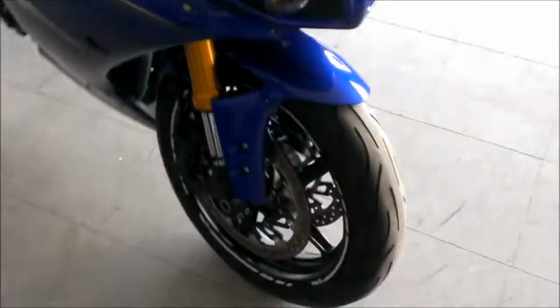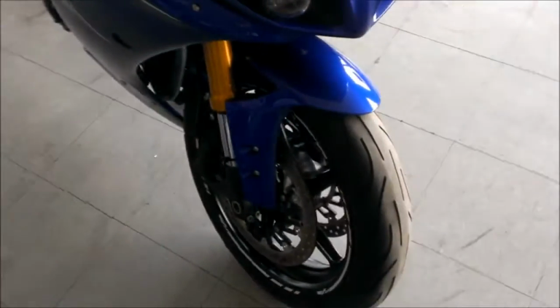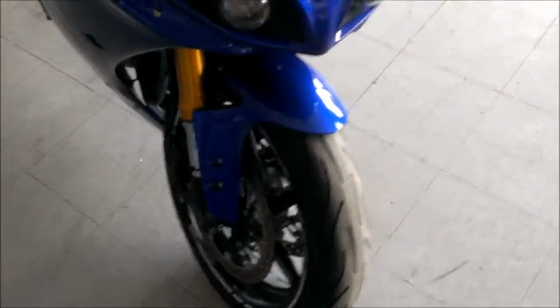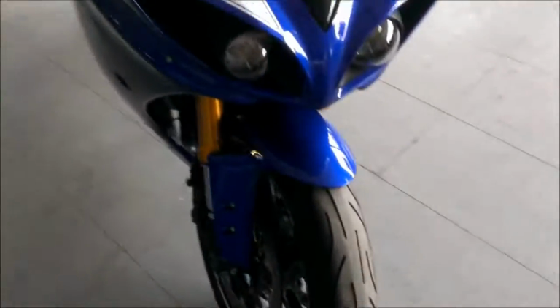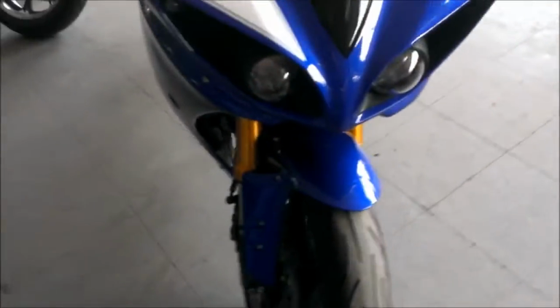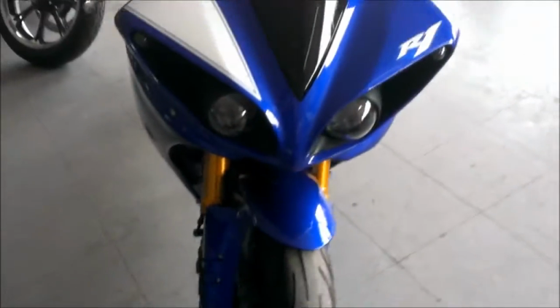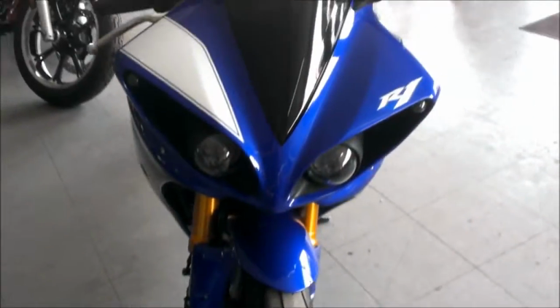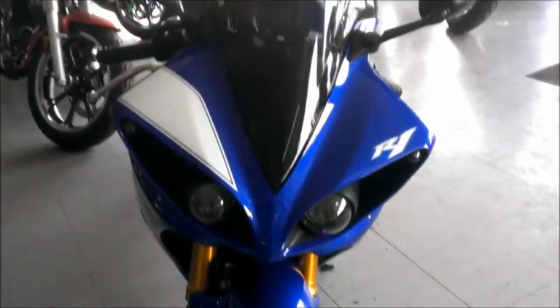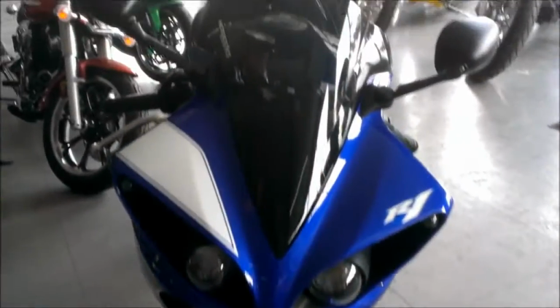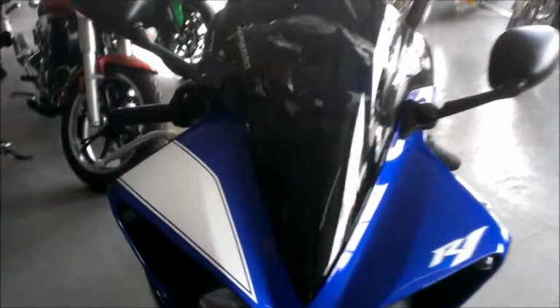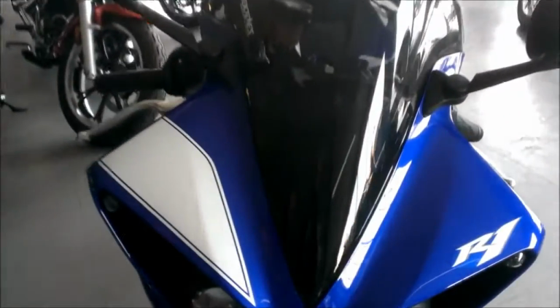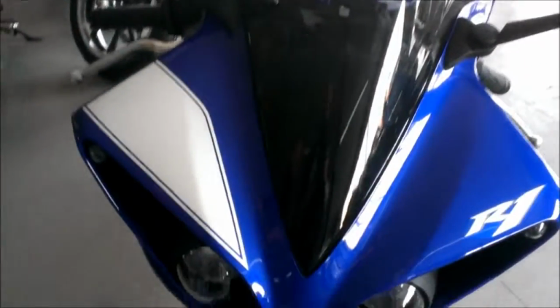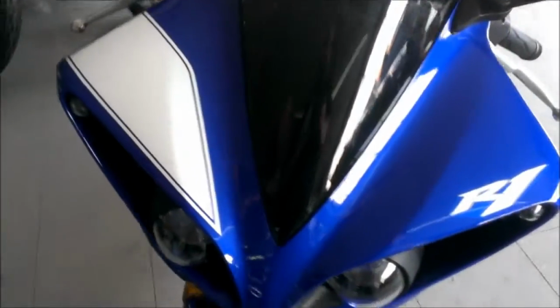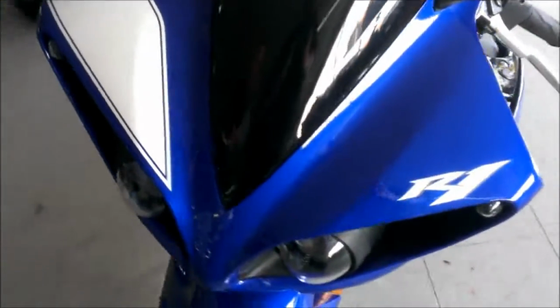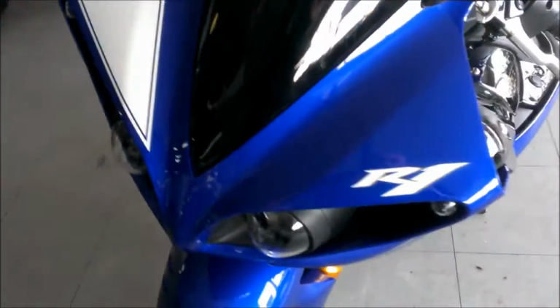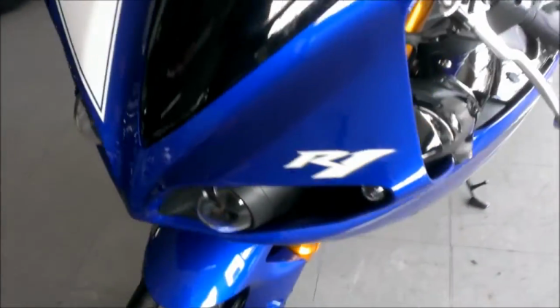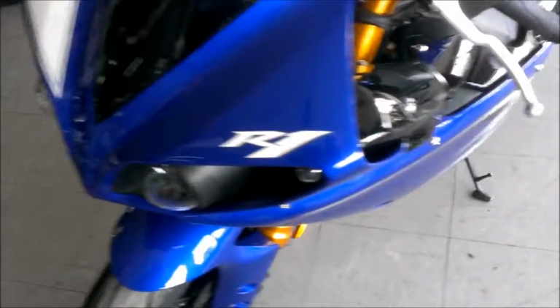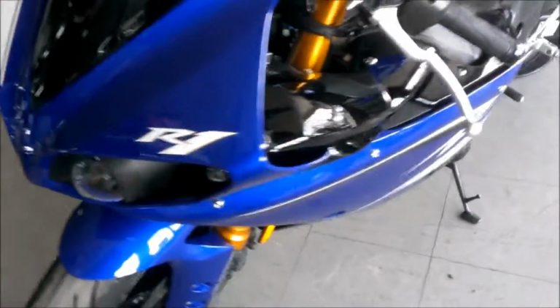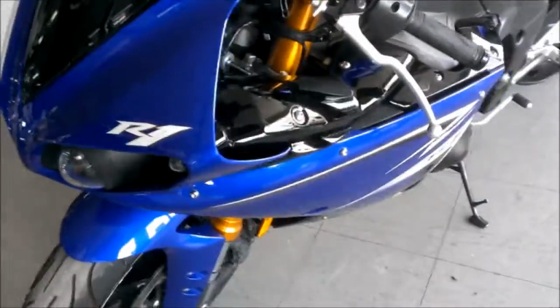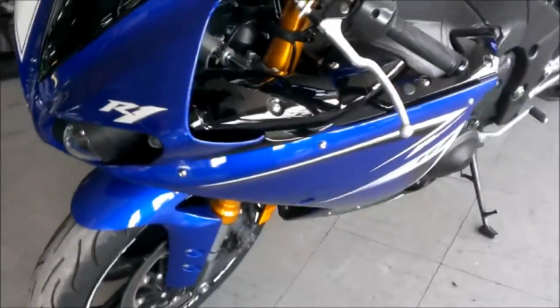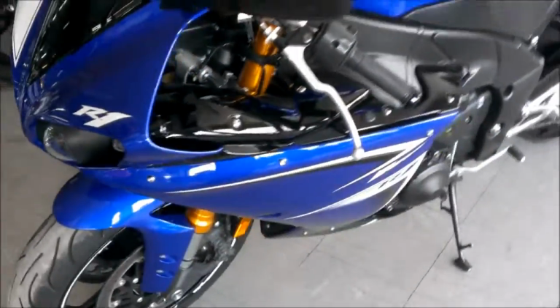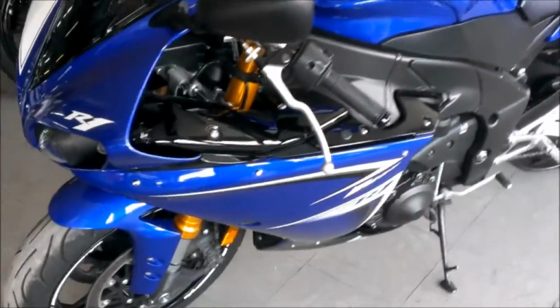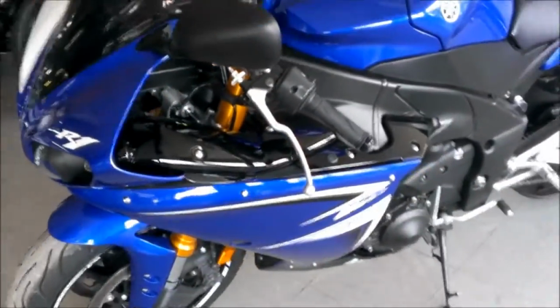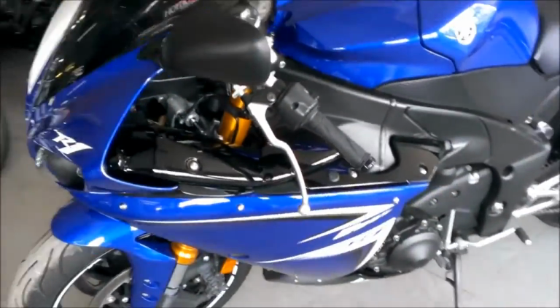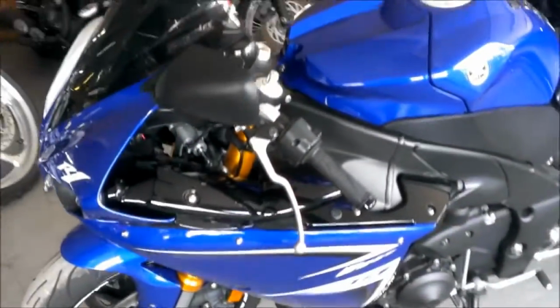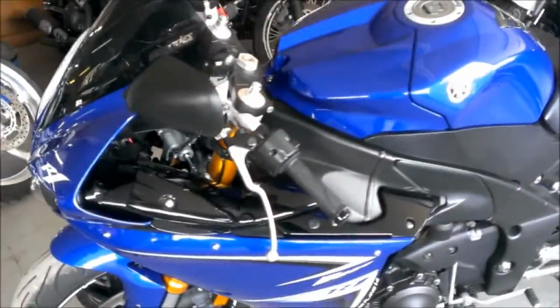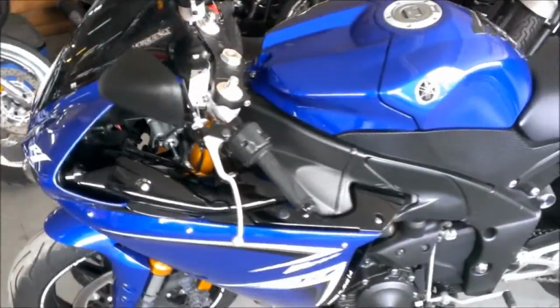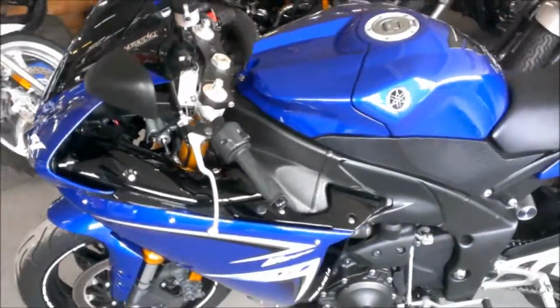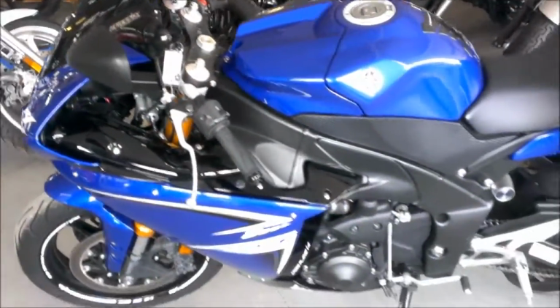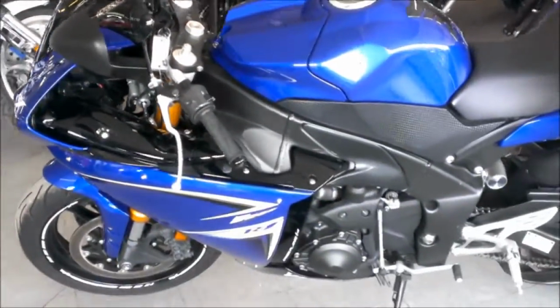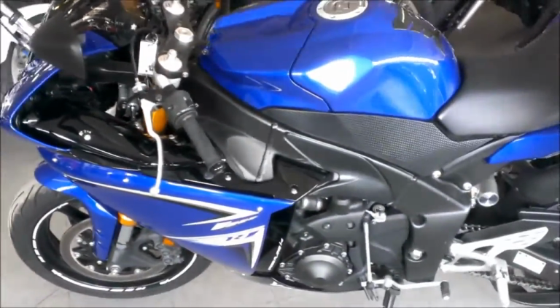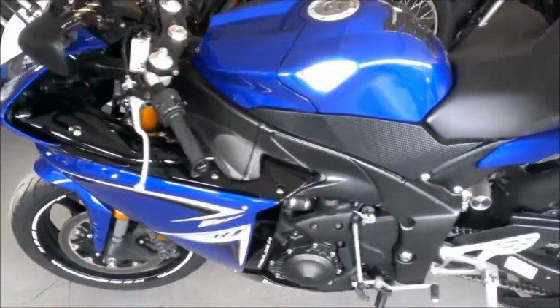This R1 is sharp and fast. It's just been serviced at an authorized Yamaha dealership. All the fluids have been changed. It's been inspected, certified, and includes a one-year warranty.